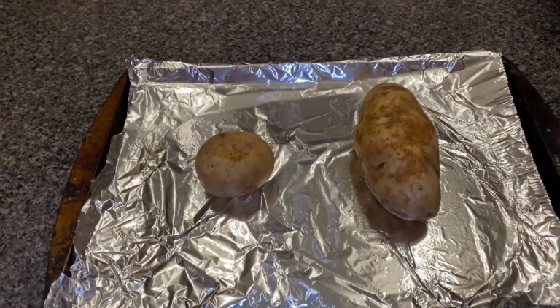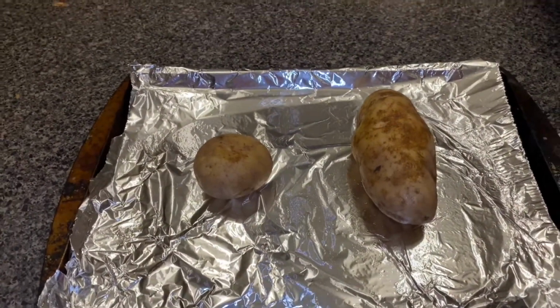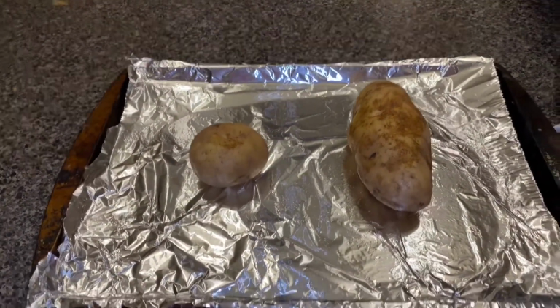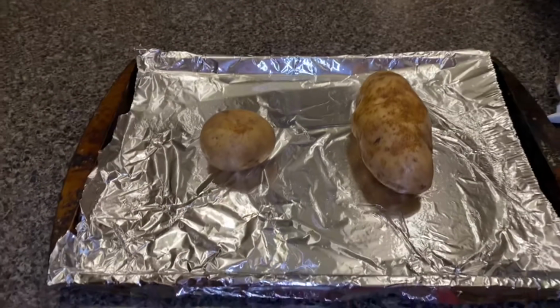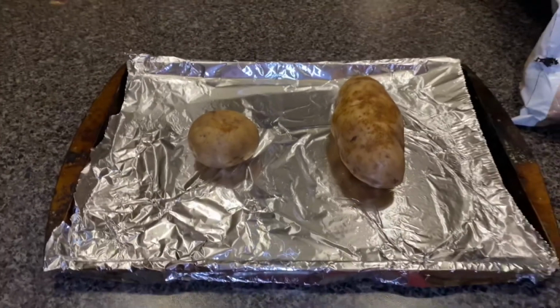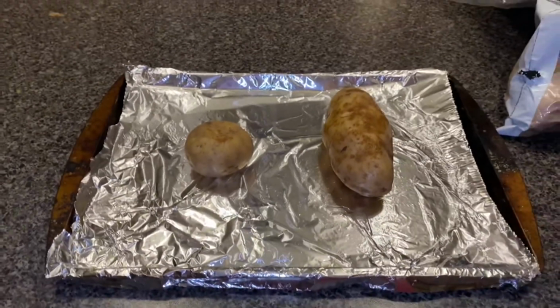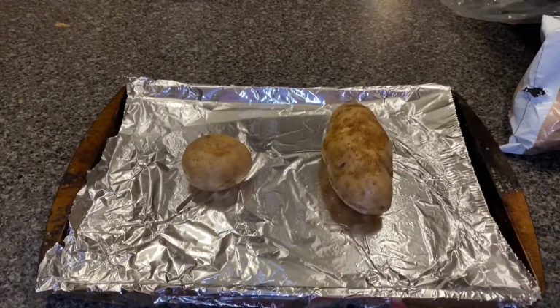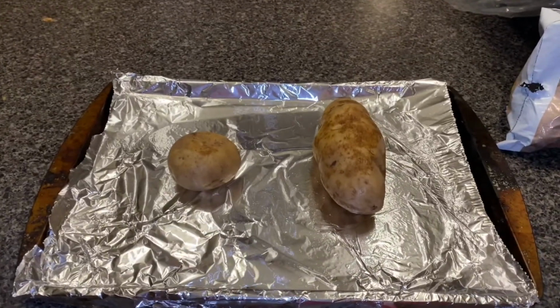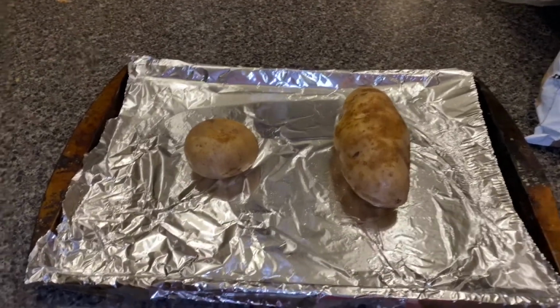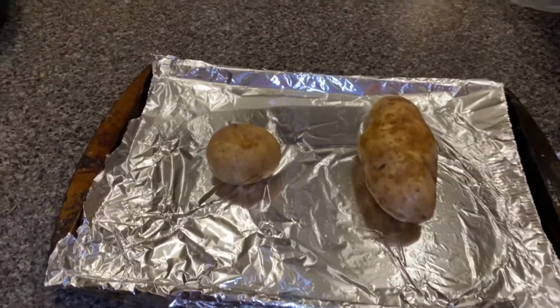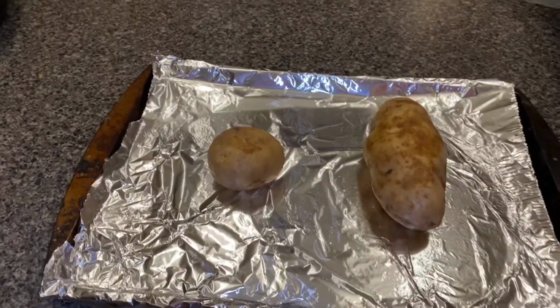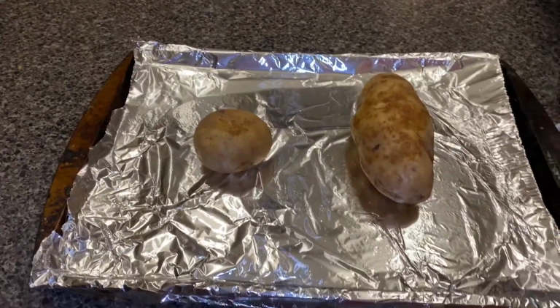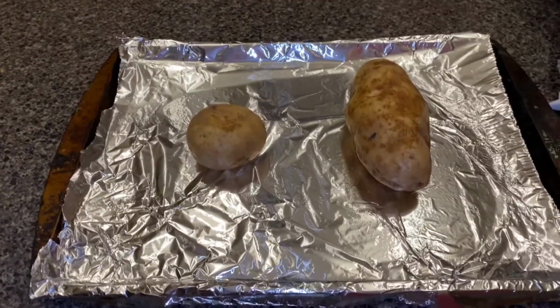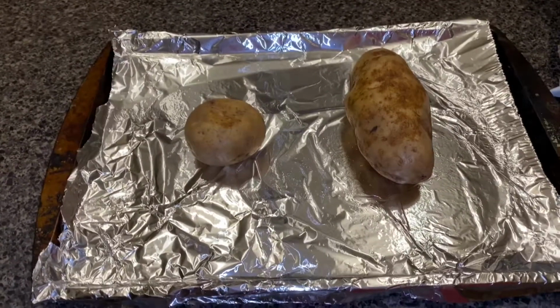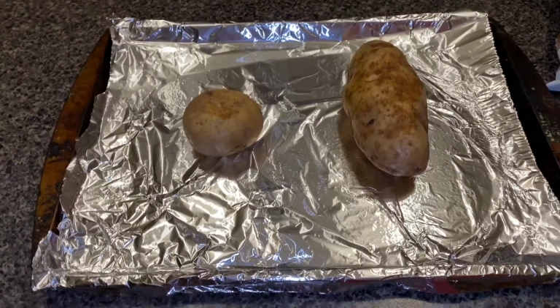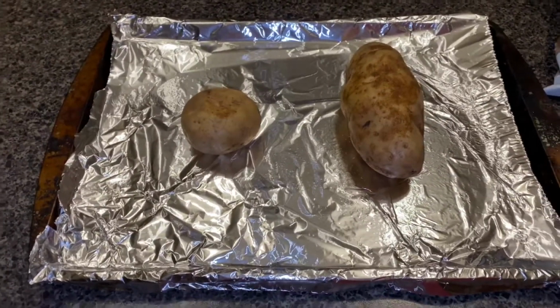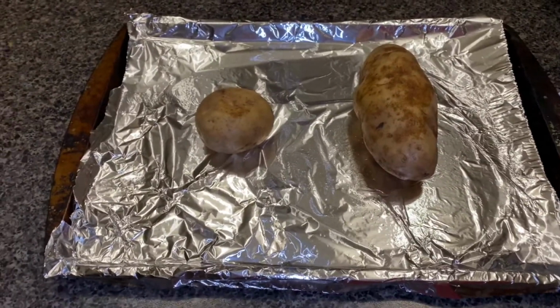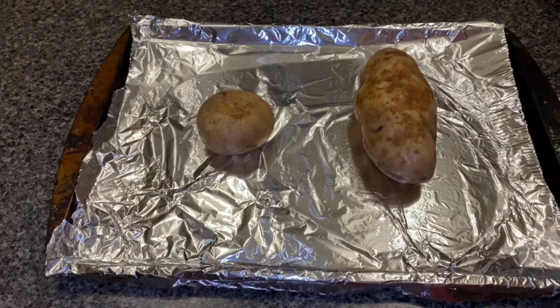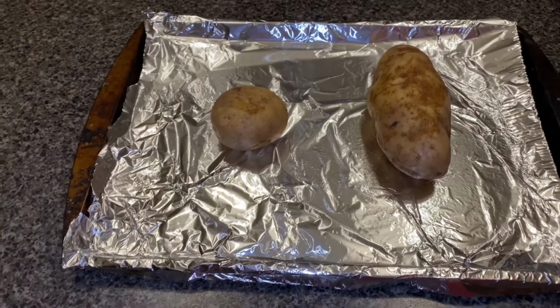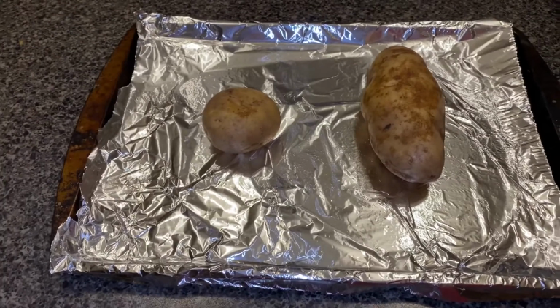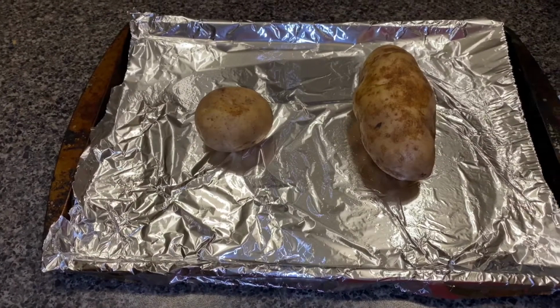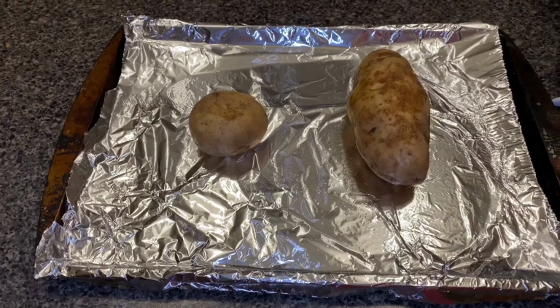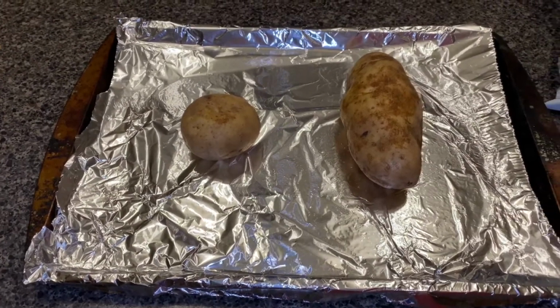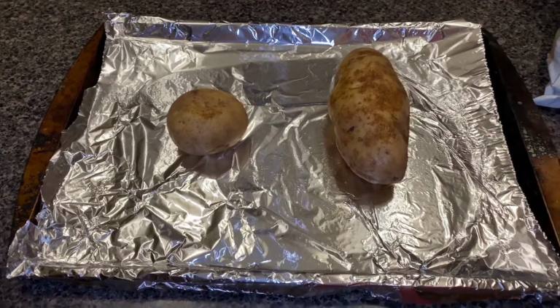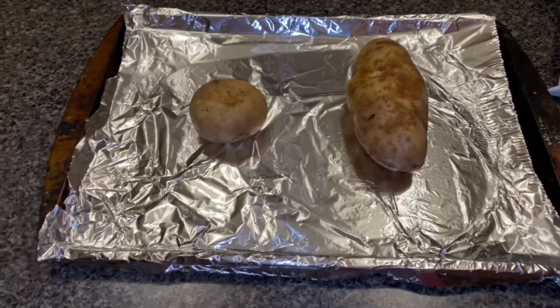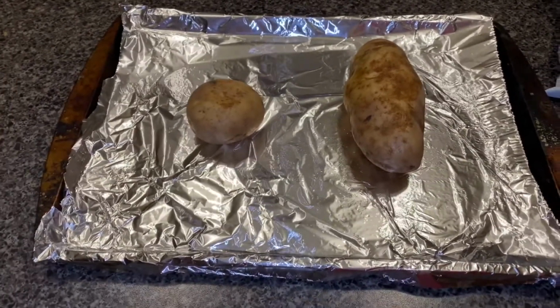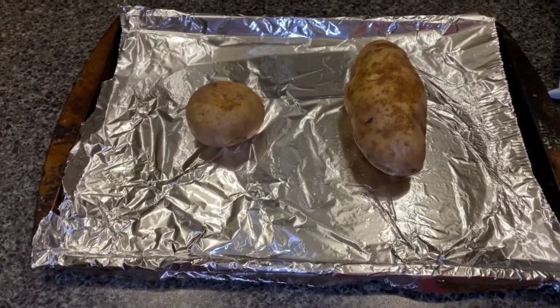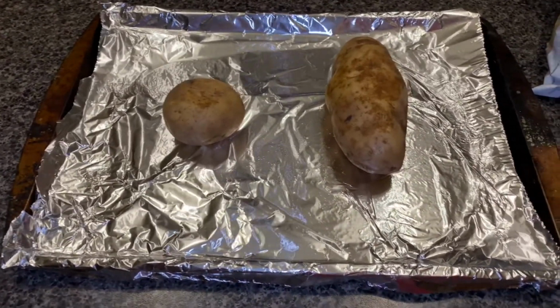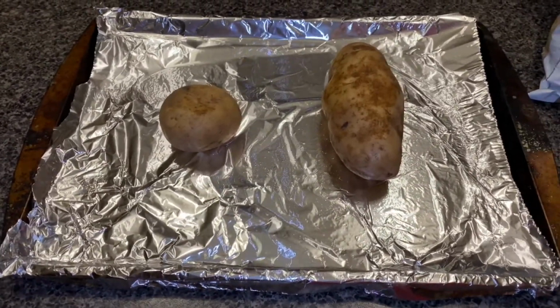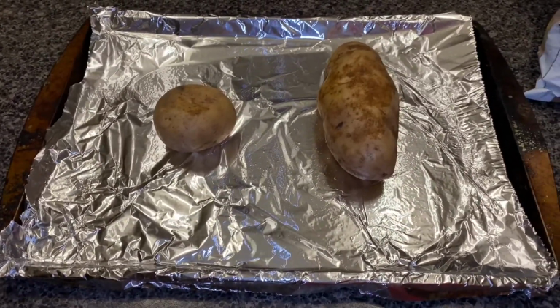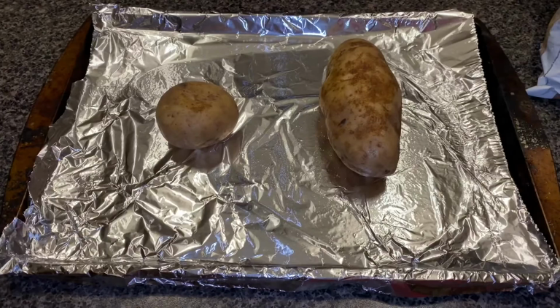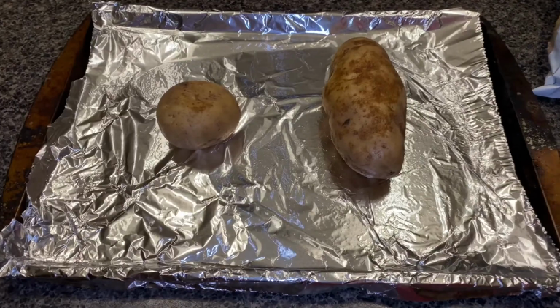I'm about to grab the olive oil and rub it all over my baked potatoes. You guys do the same. You want to just cover the whole baked potato in olive oil.